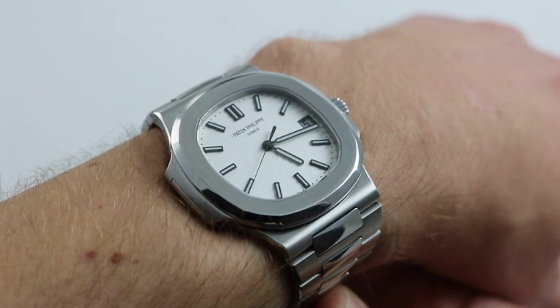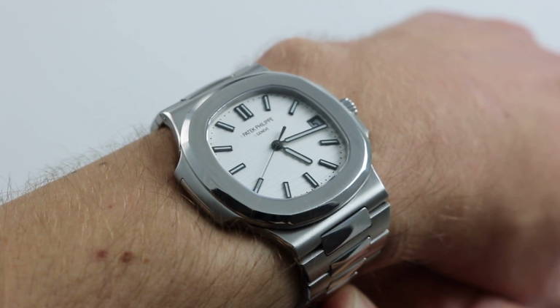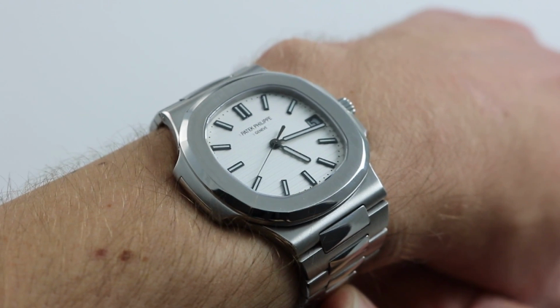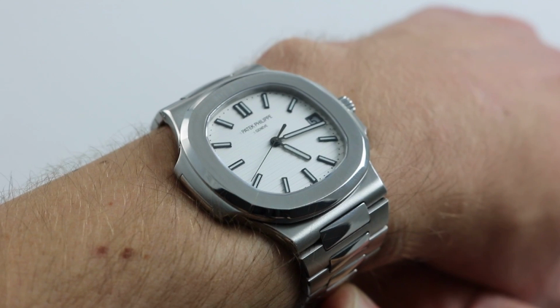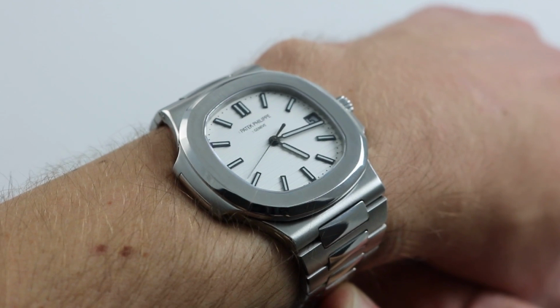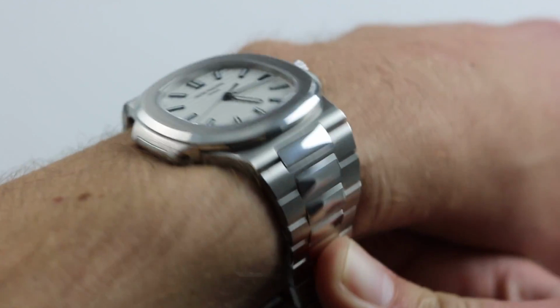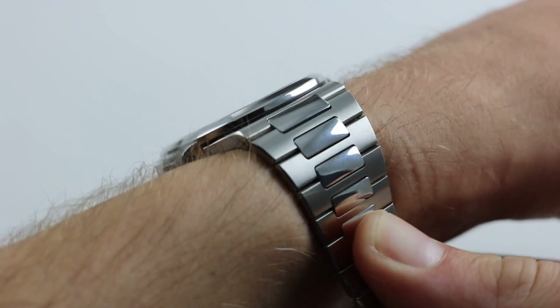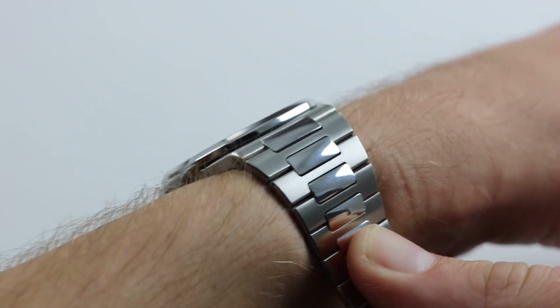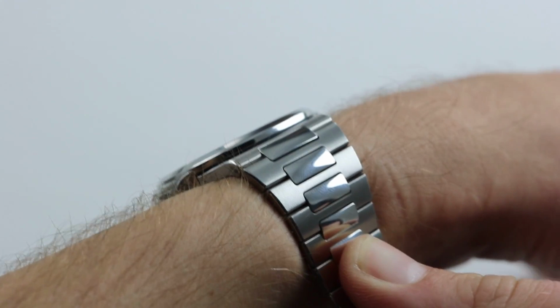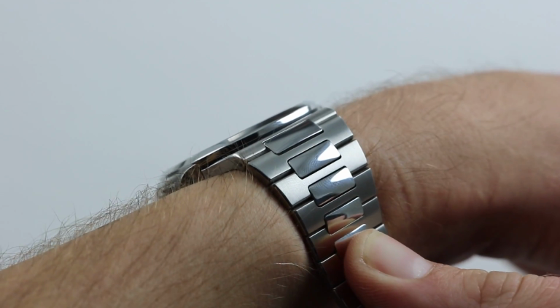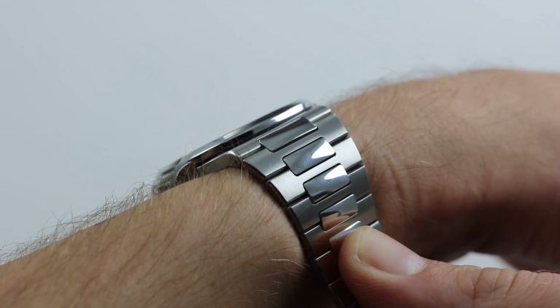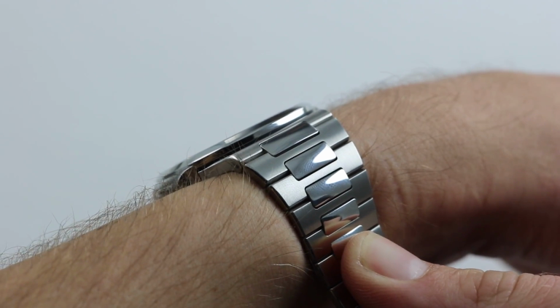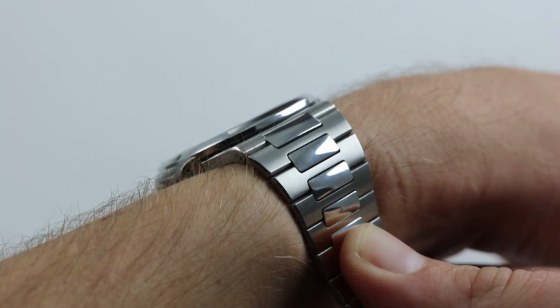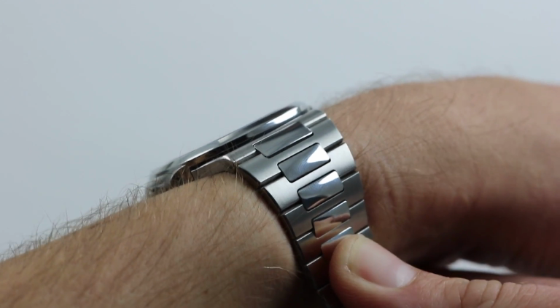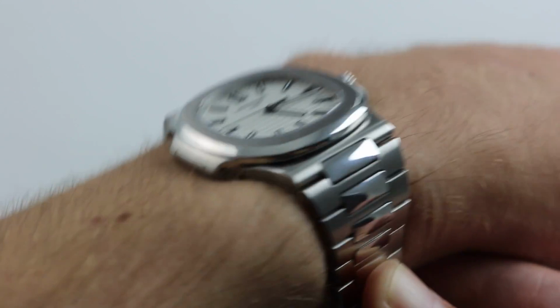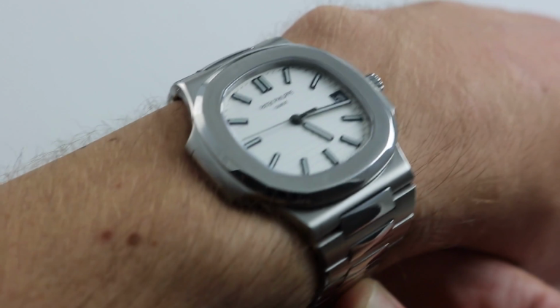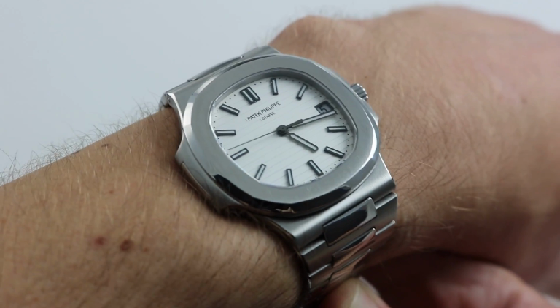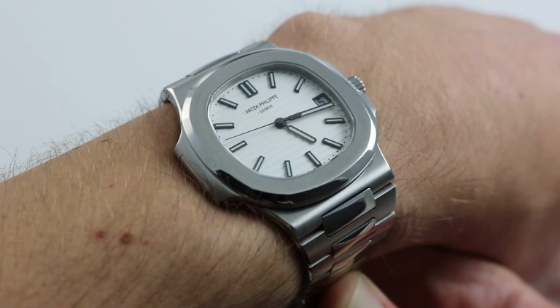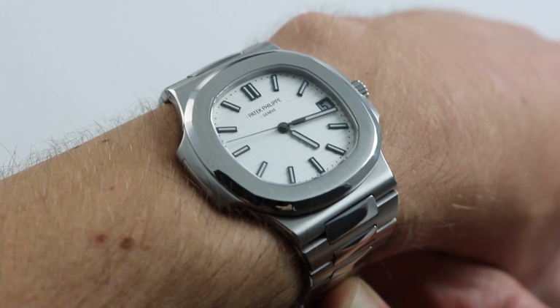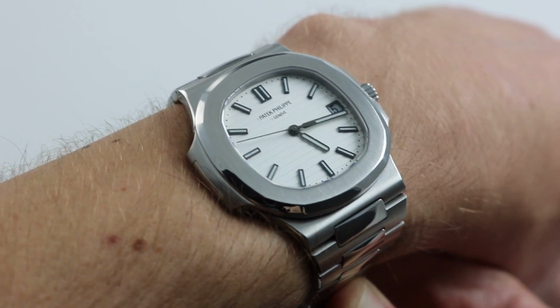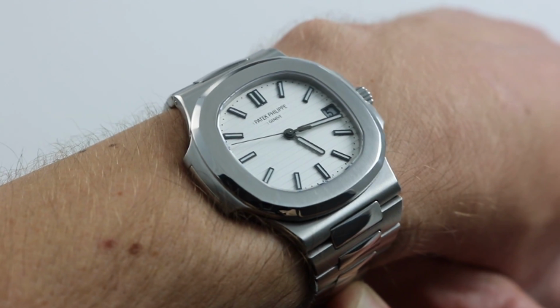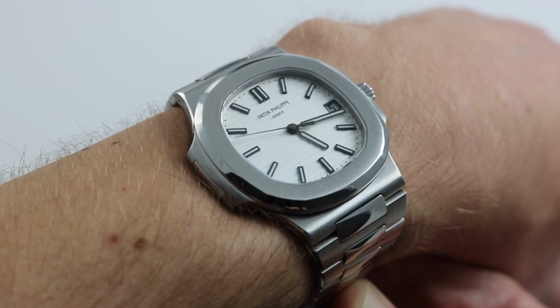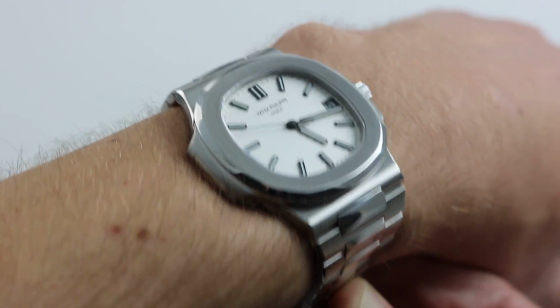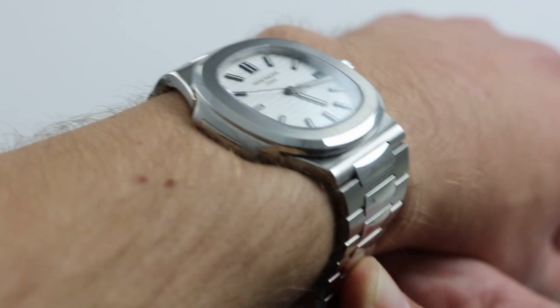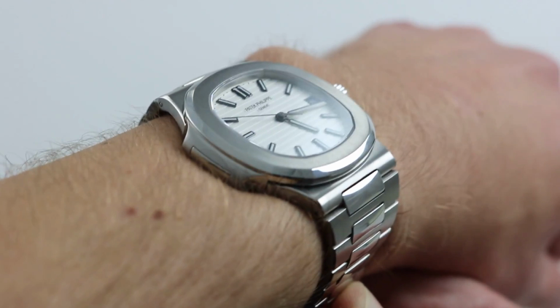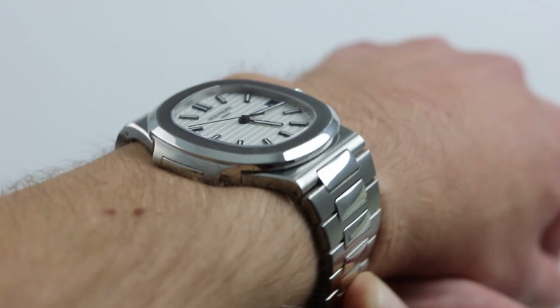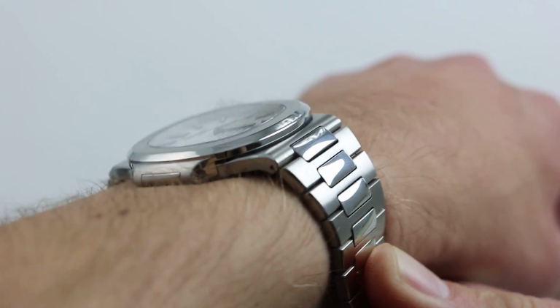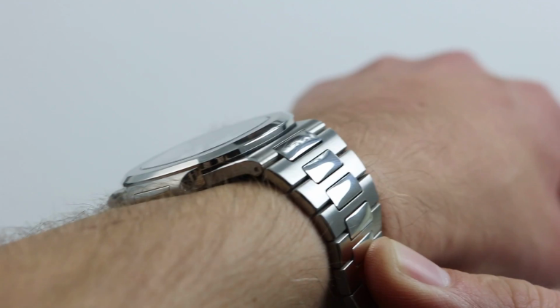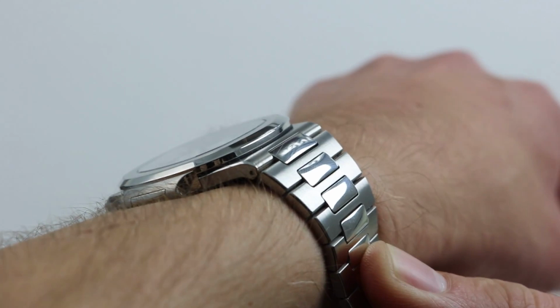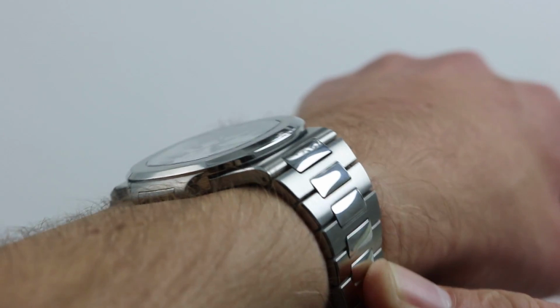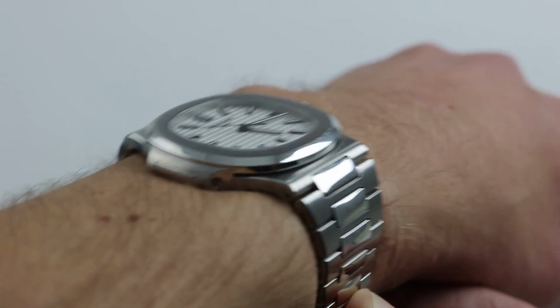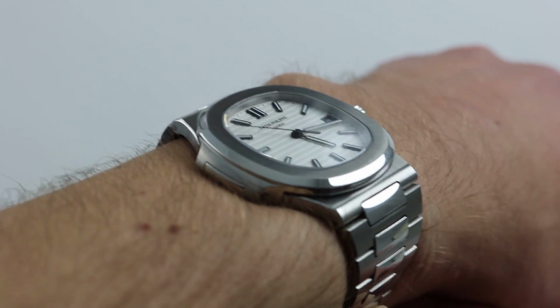You can see this gorgeous Patek Philippe Nautilus and buy it on our website, govbergwatches.com. Subscribe to our YouTube channel and download our app, Govberg On Time, for the latest news, views, reviews, and multimedia of luxury watches.